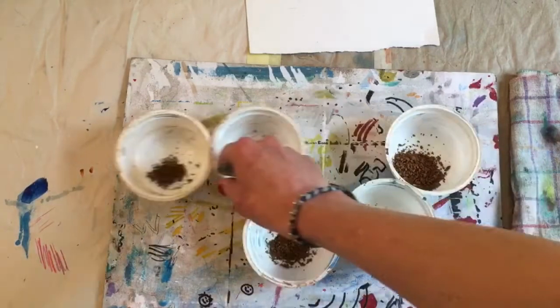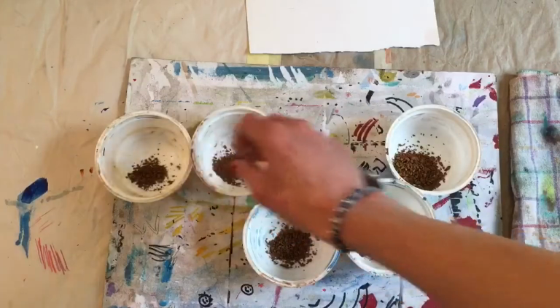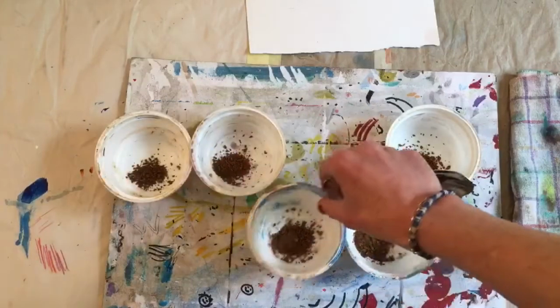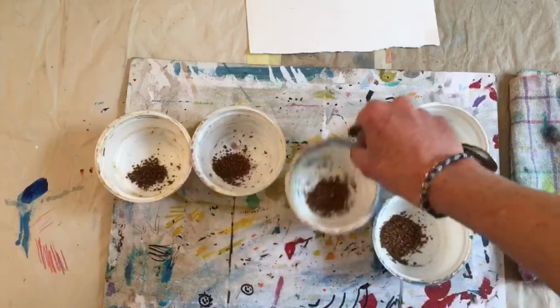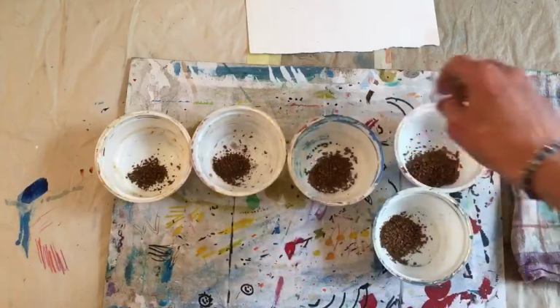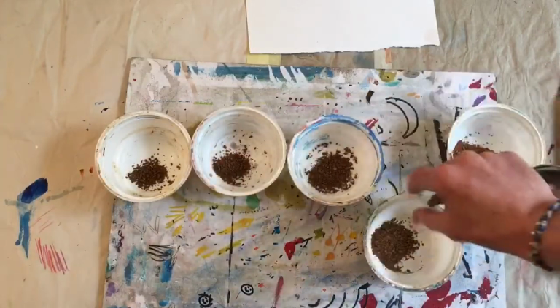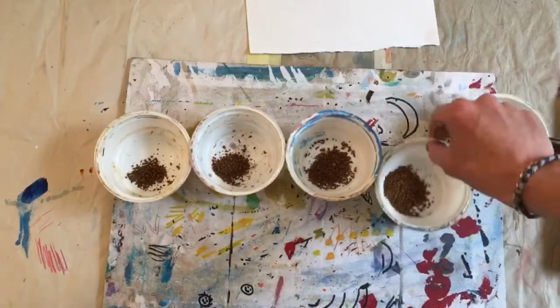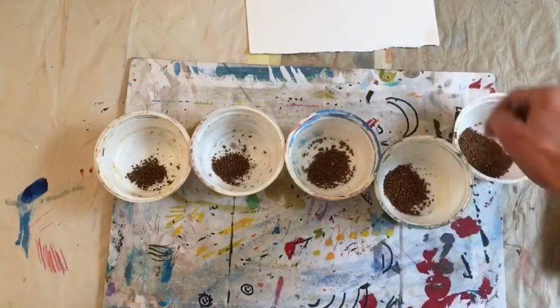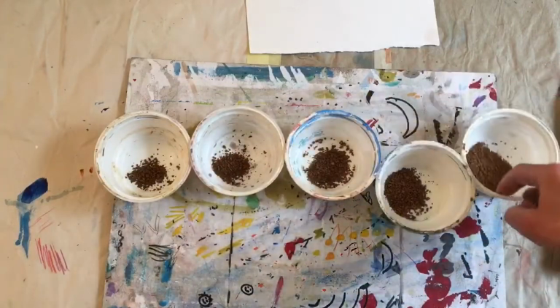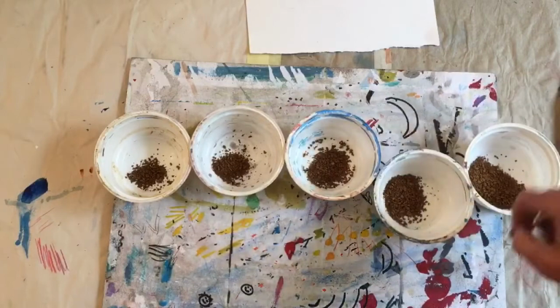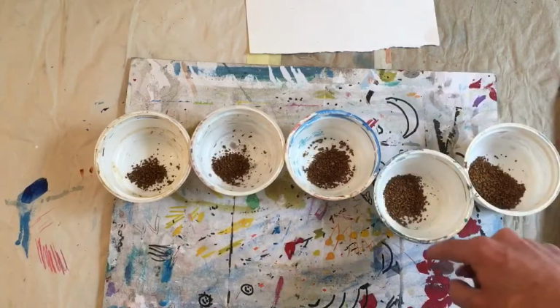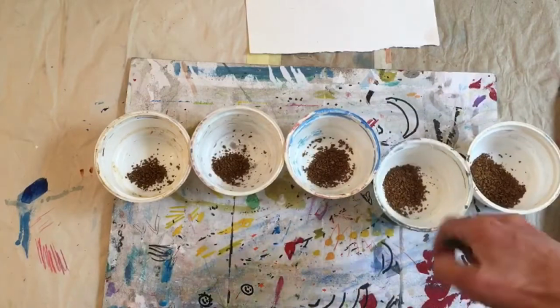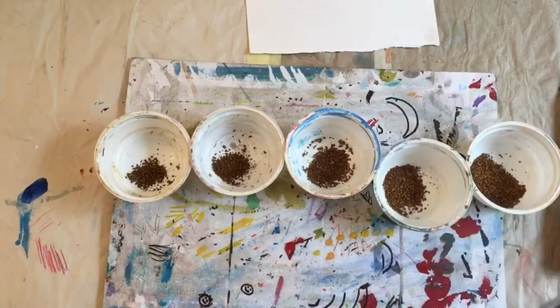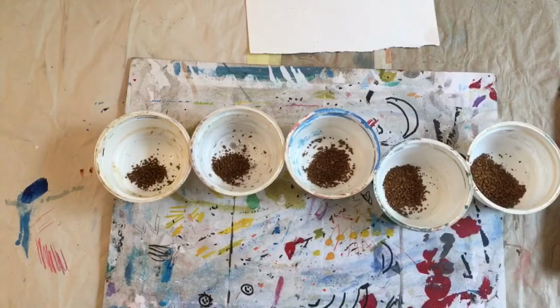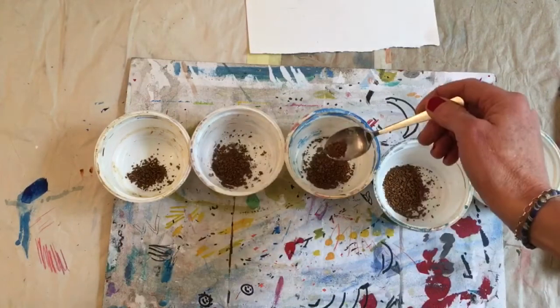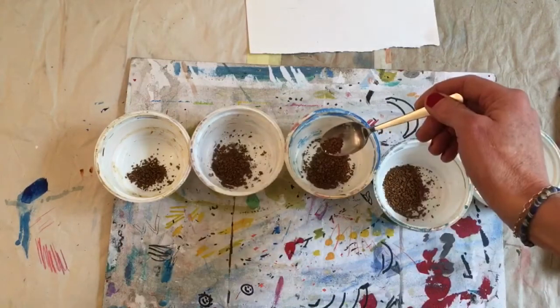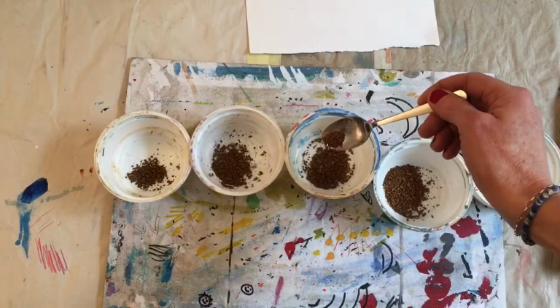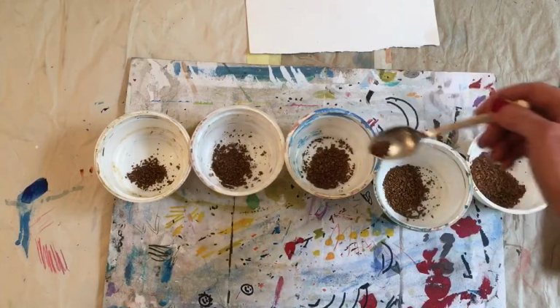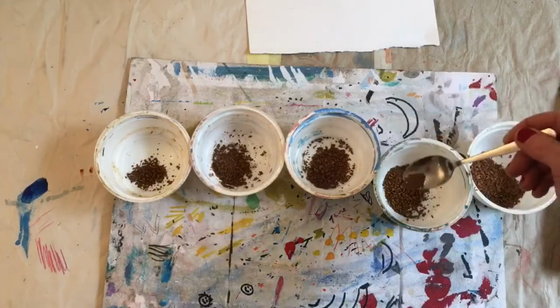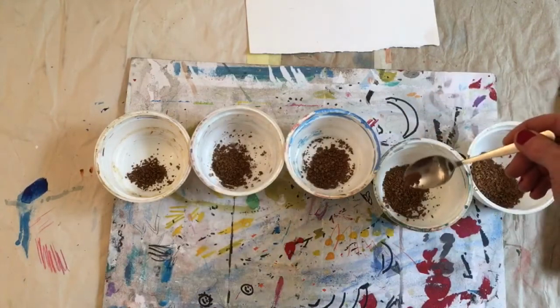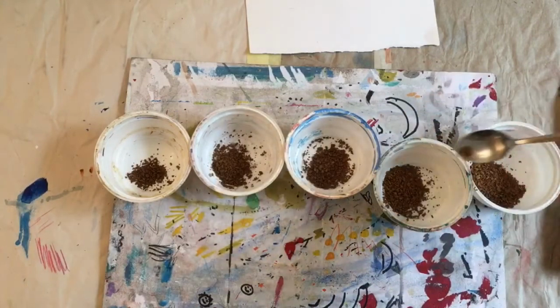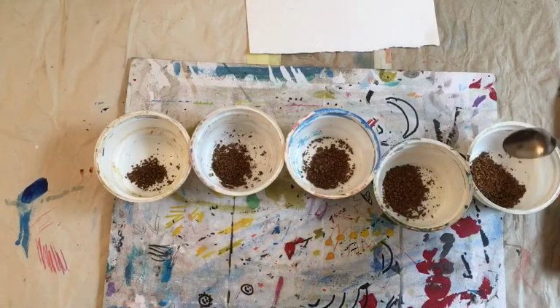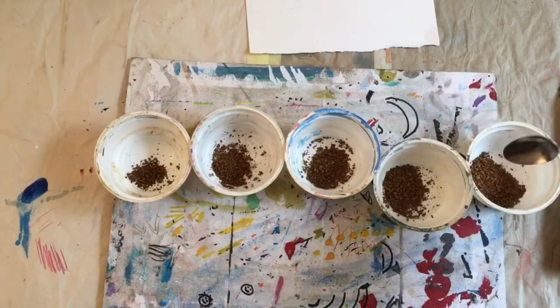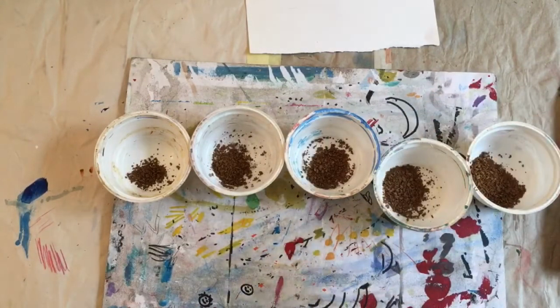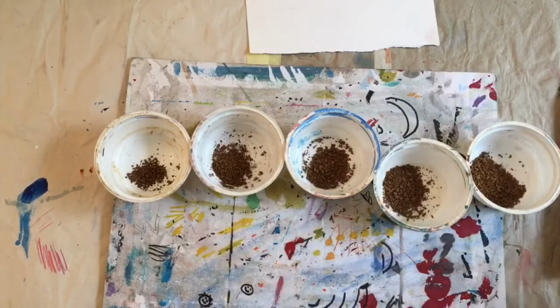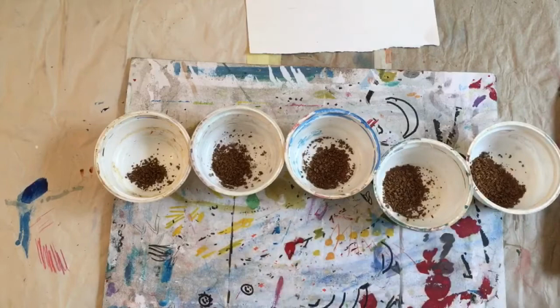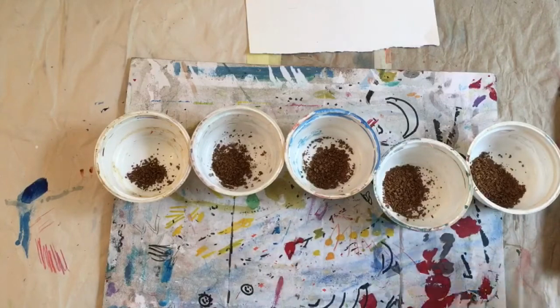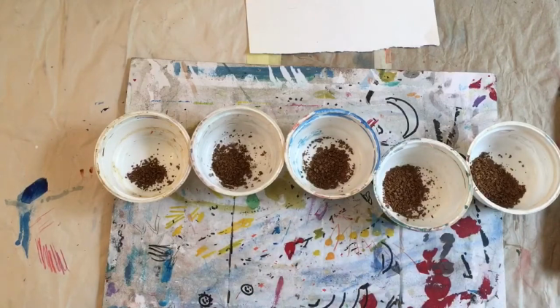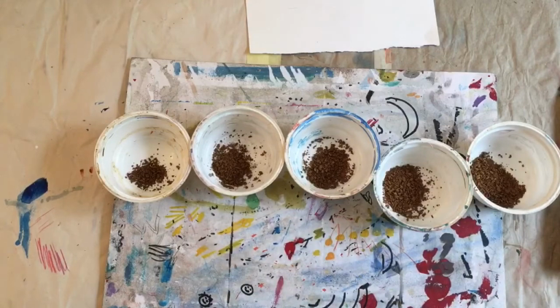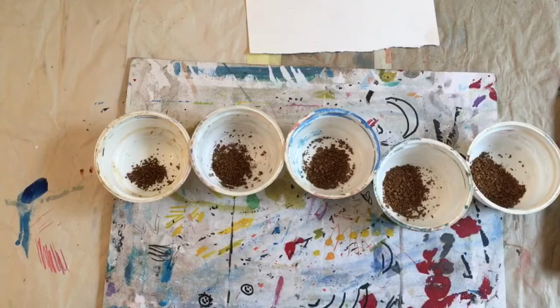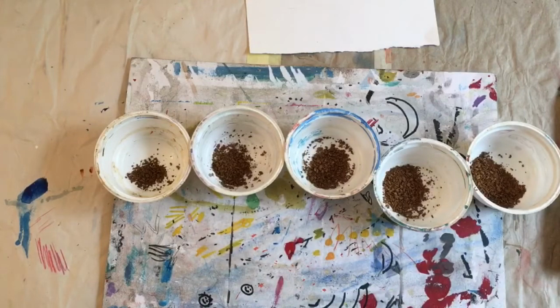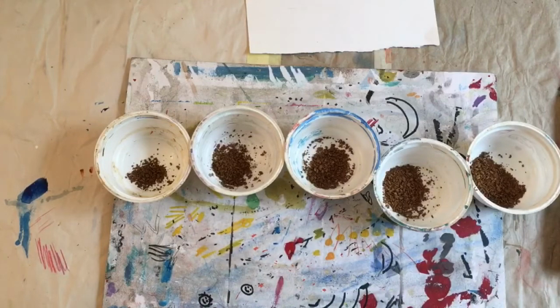Let's put these in order. You don't have to do five, you can do four. The objective here is to have a really distinct value difference between all five bowls.